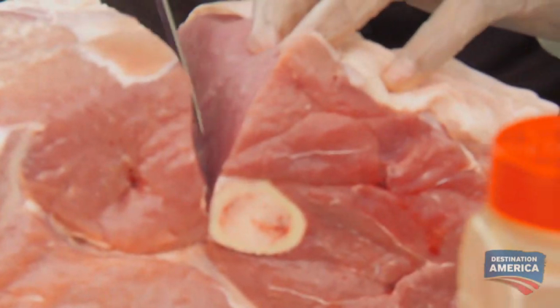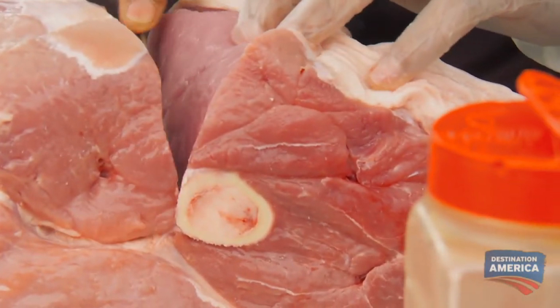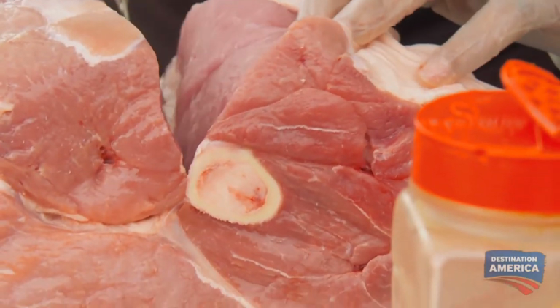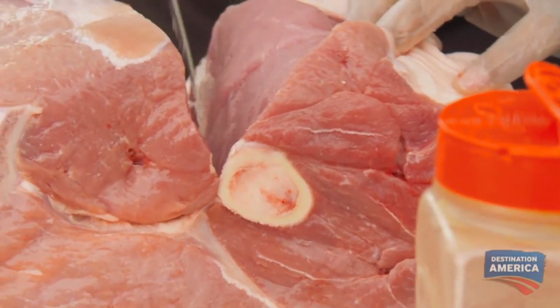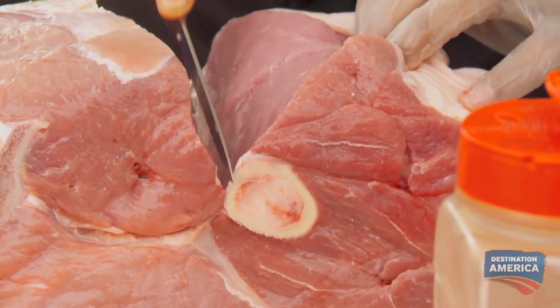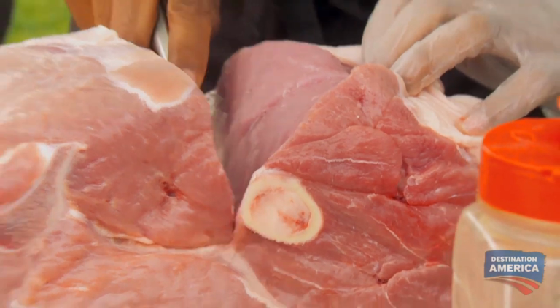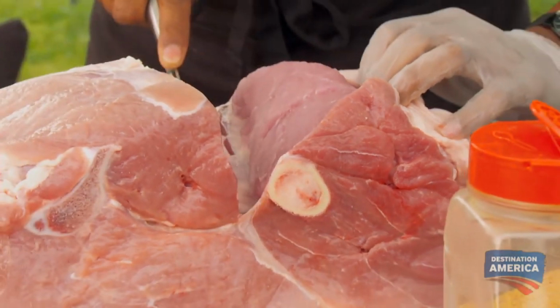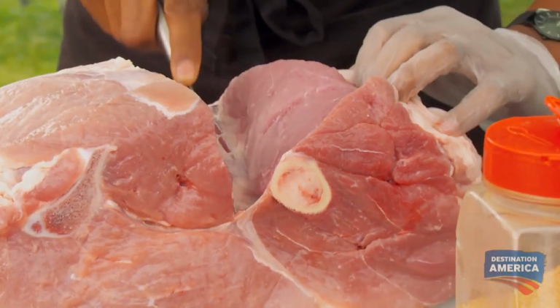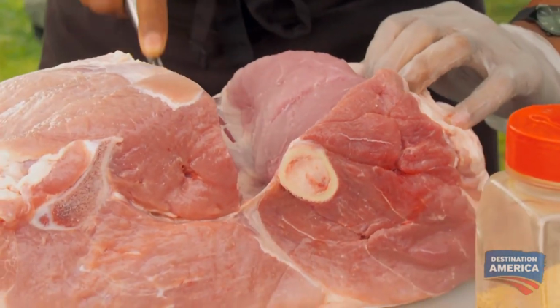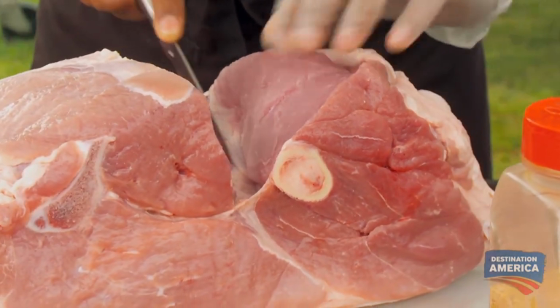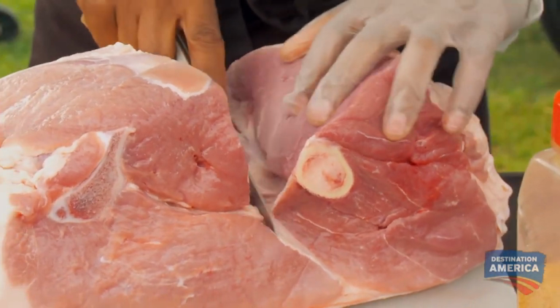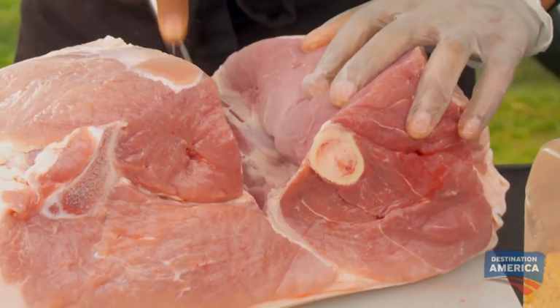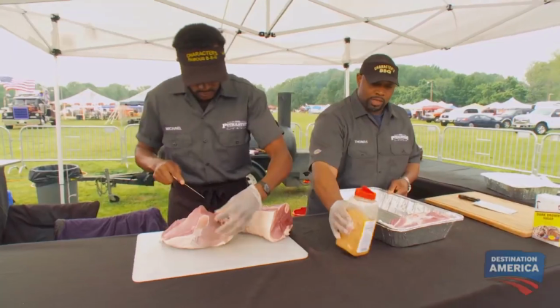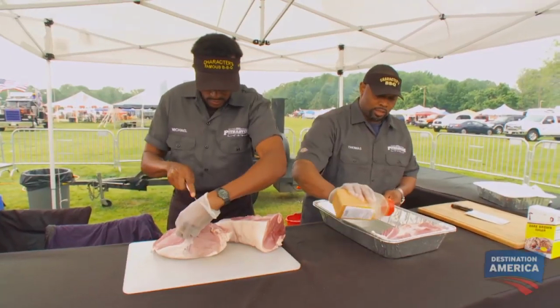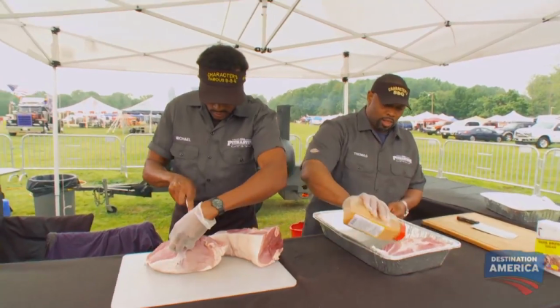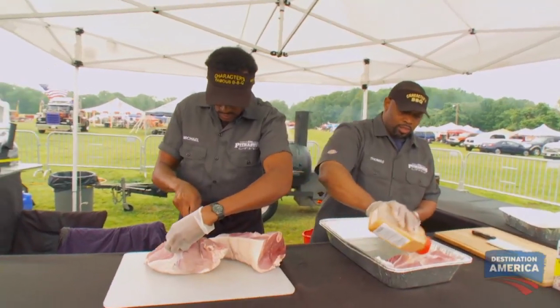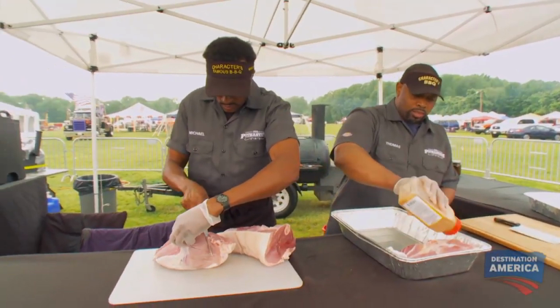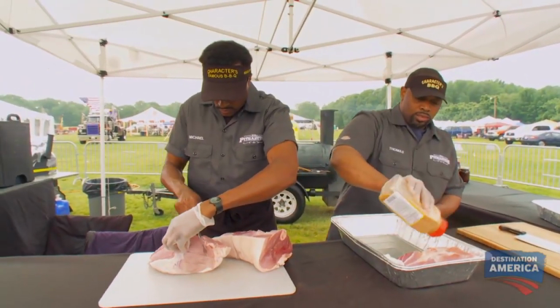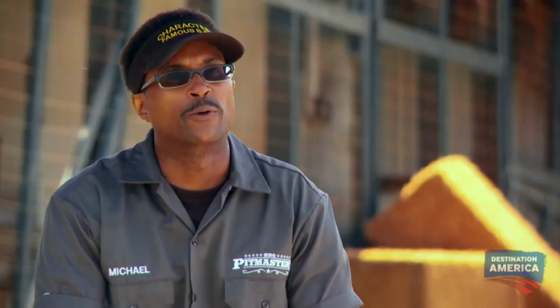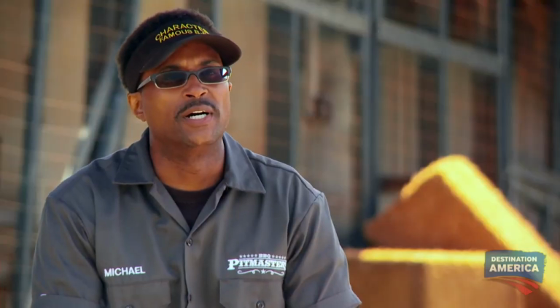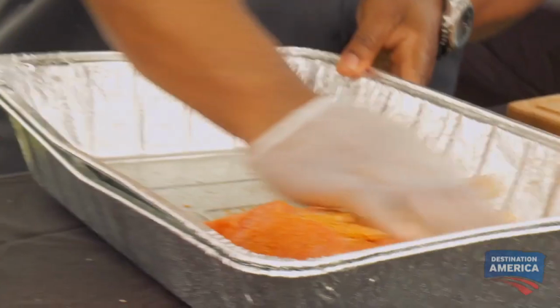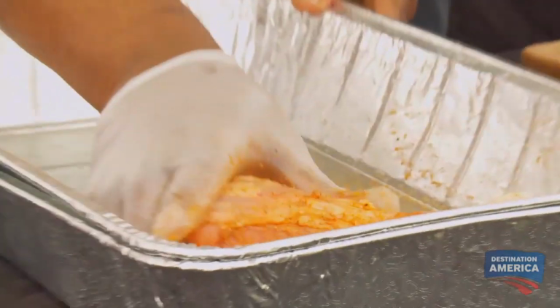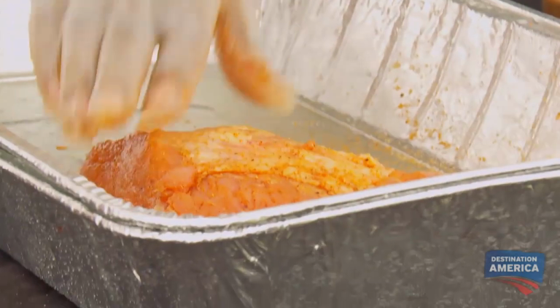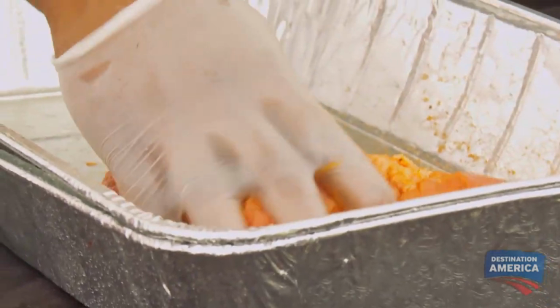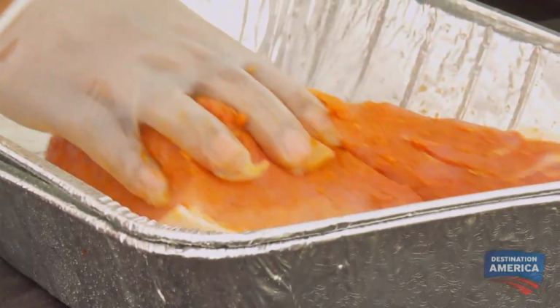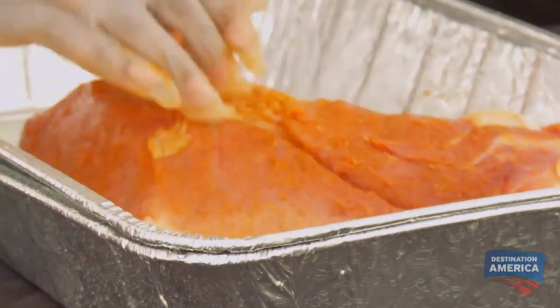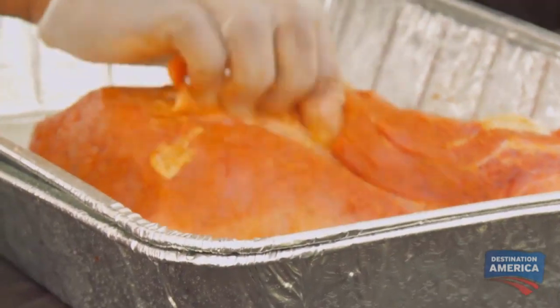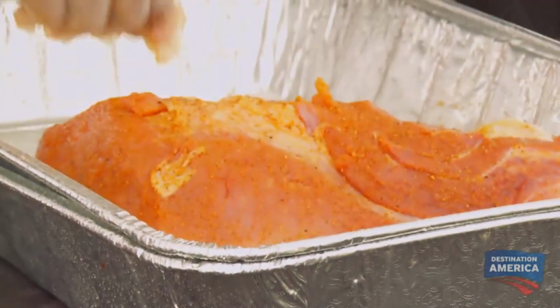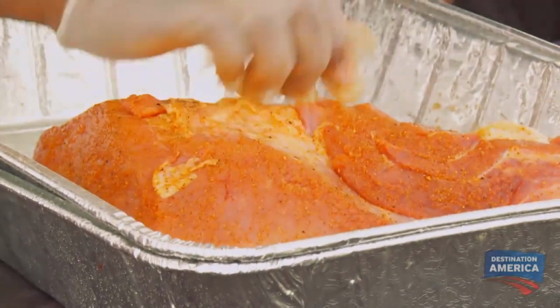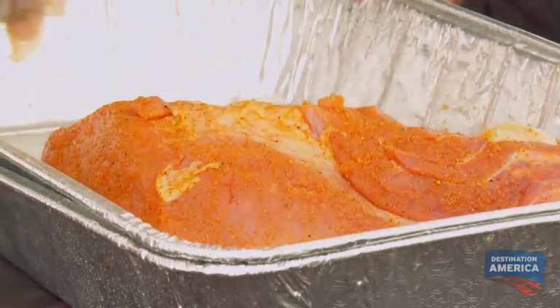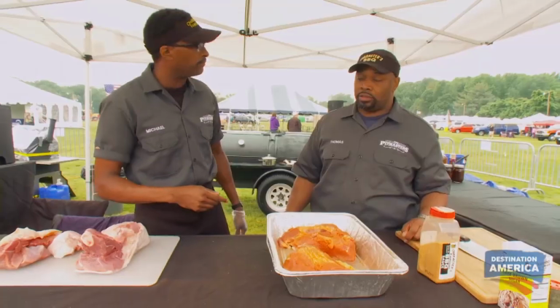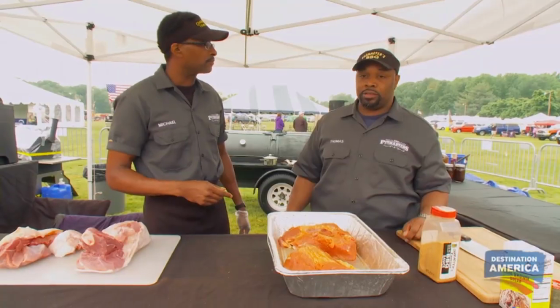Nice pieces here — we're just gonna dry rub these up like the whole ham. There's enough meat on these, let's put them on. Let's do it.